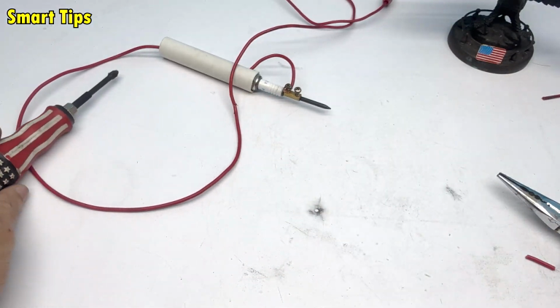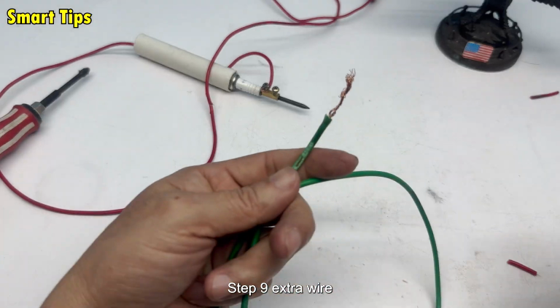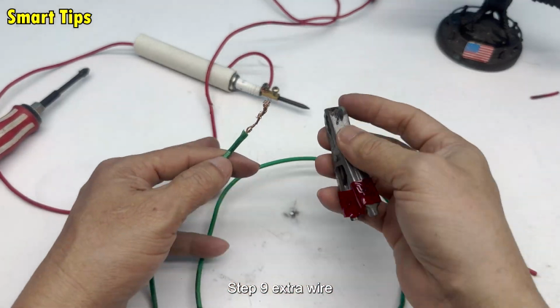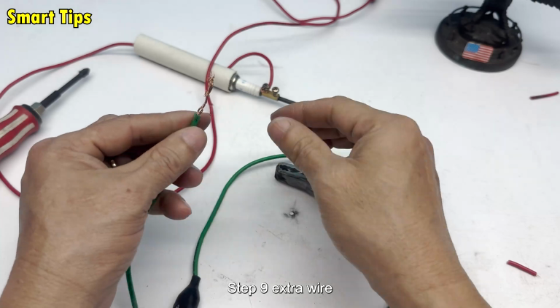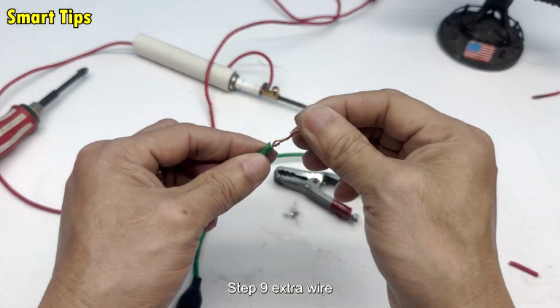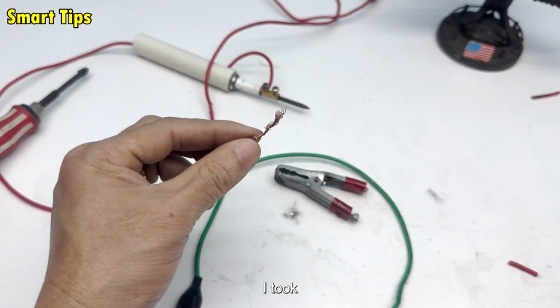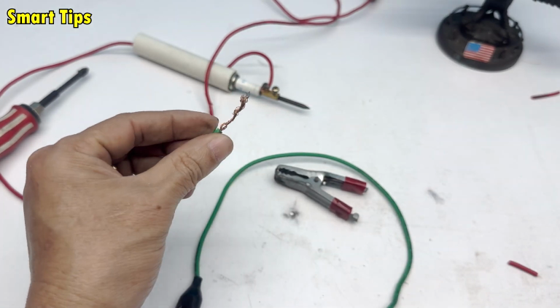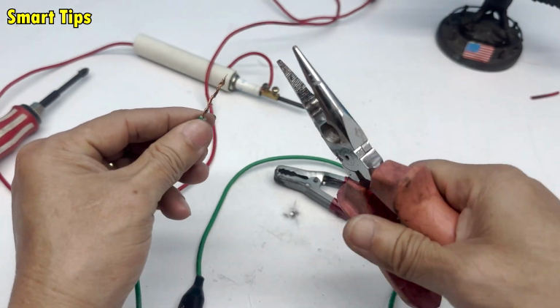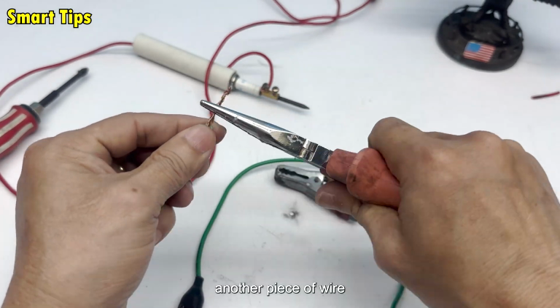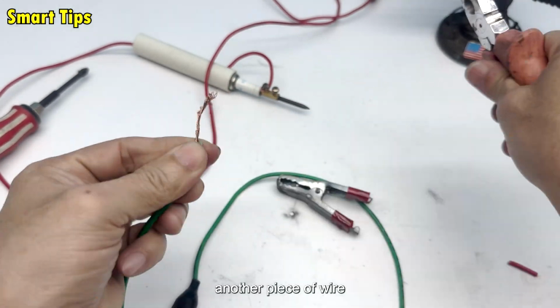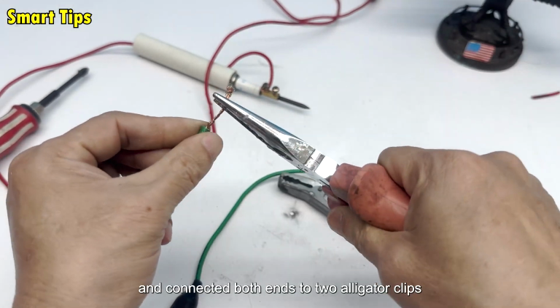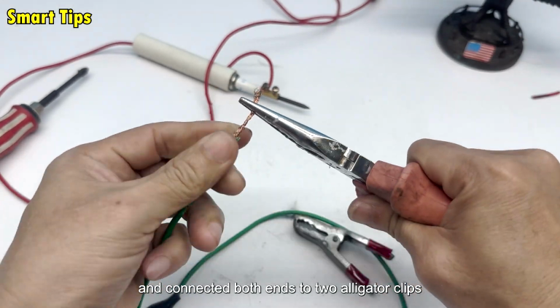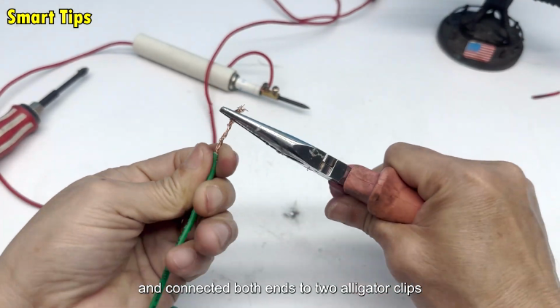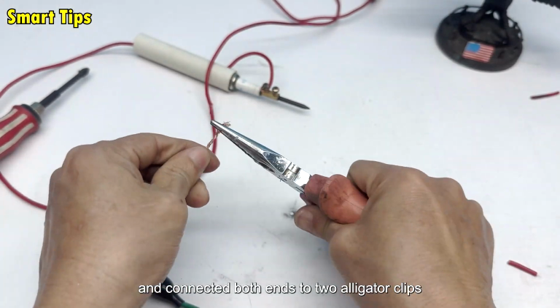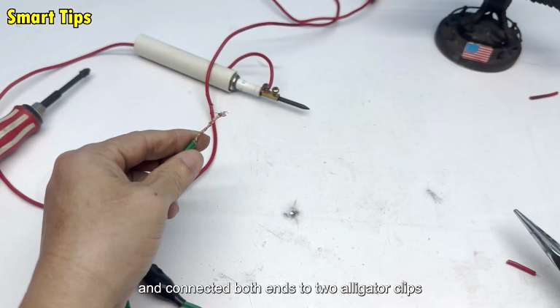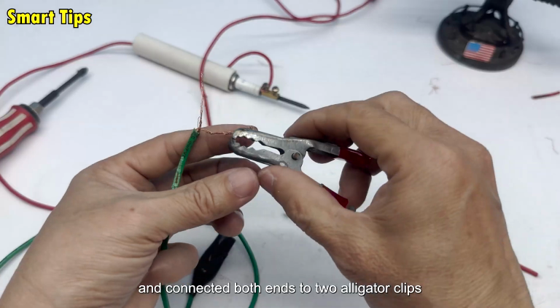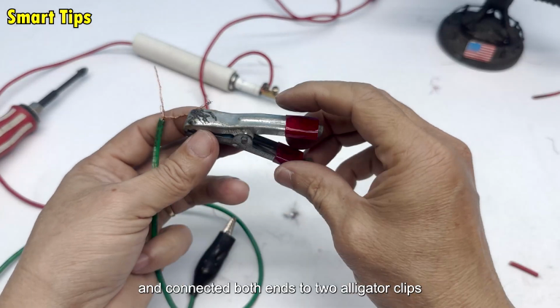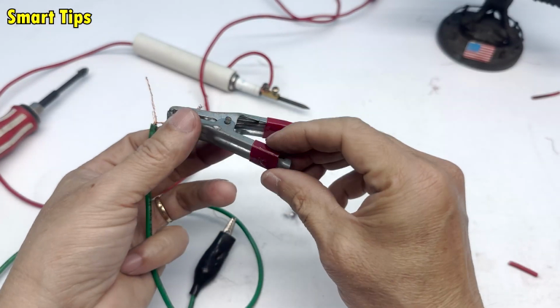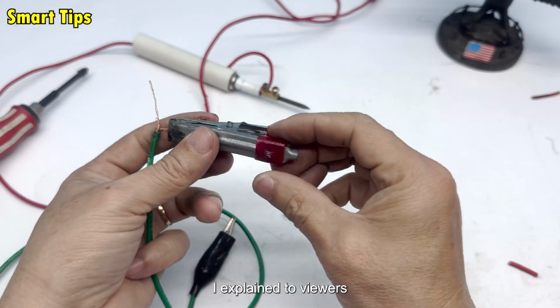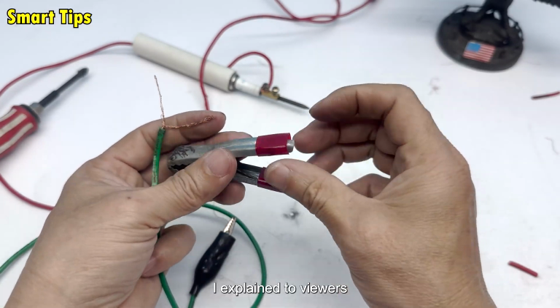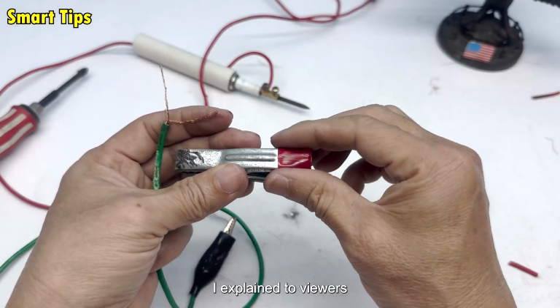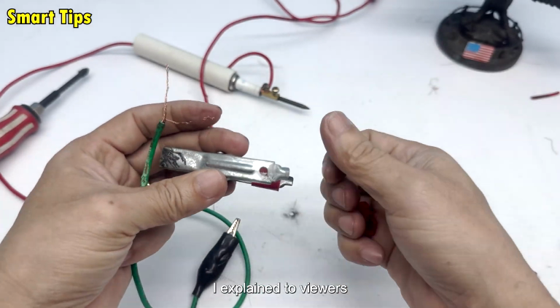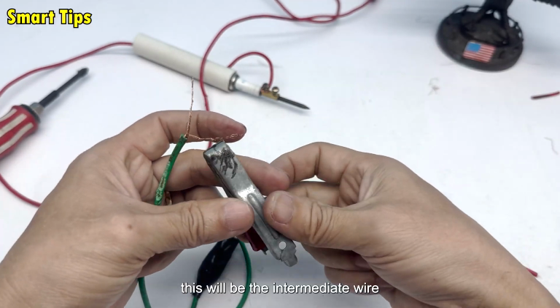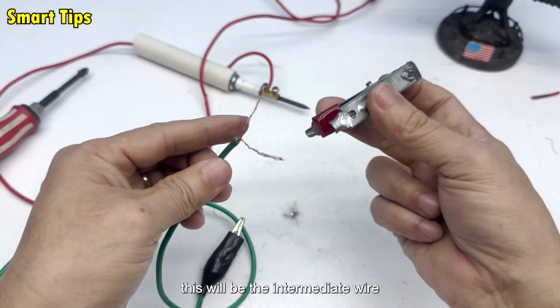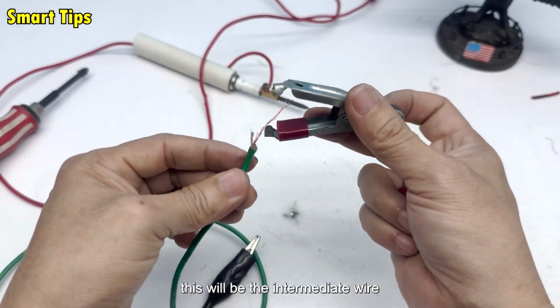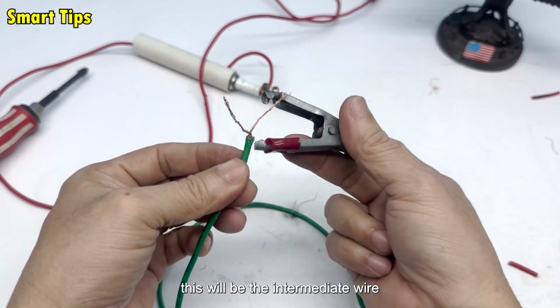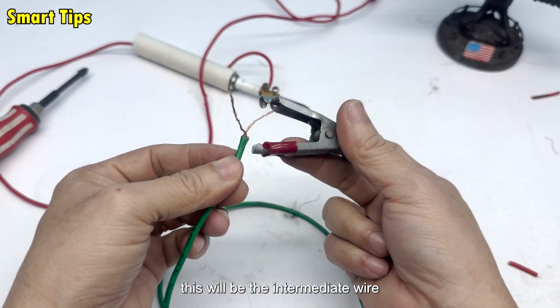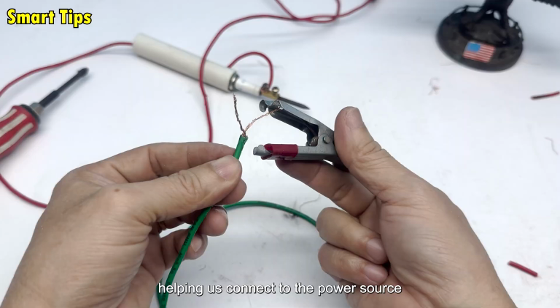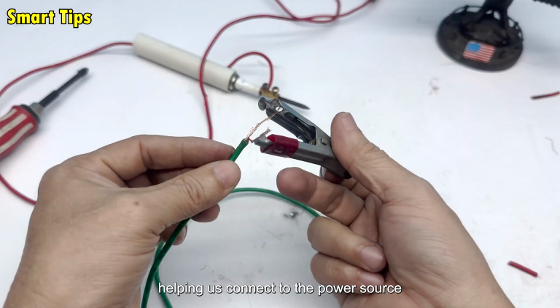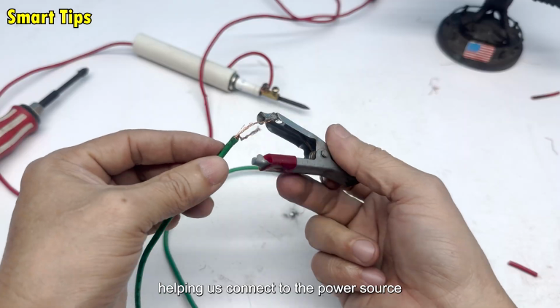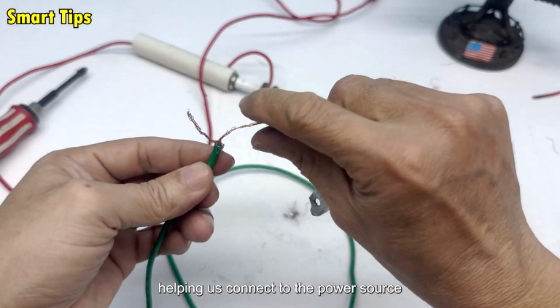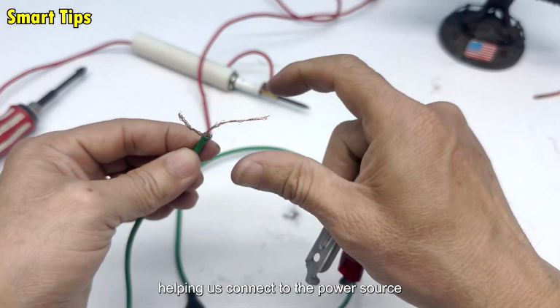Step 9: Extra wire. I took another piece of wire and connected both ends to two alligator clips. I explained to viewers: this will be the intermediate wire, helping us connect to the power source.